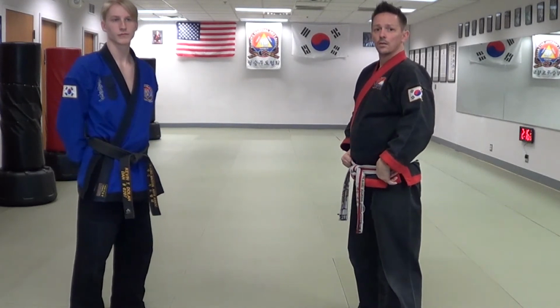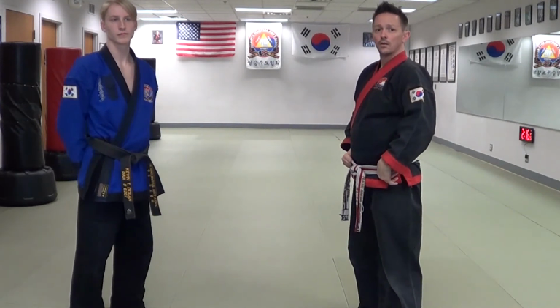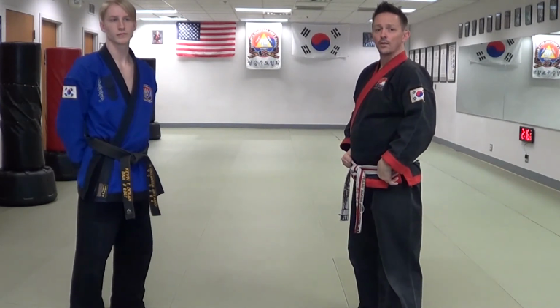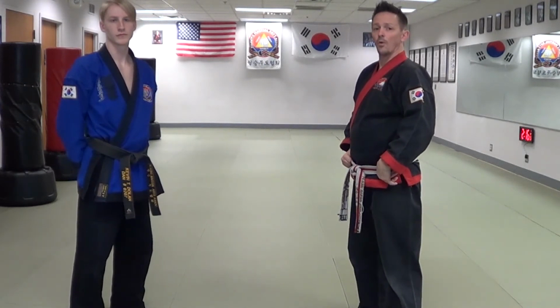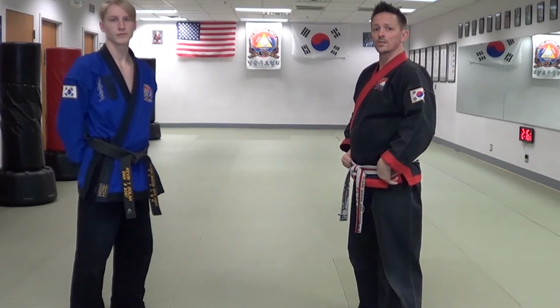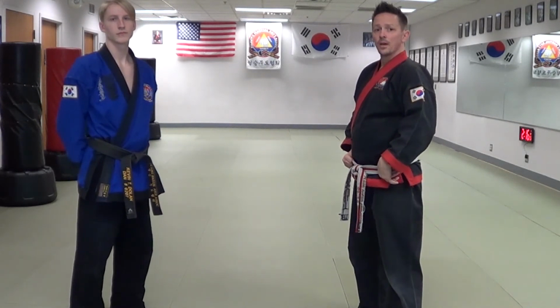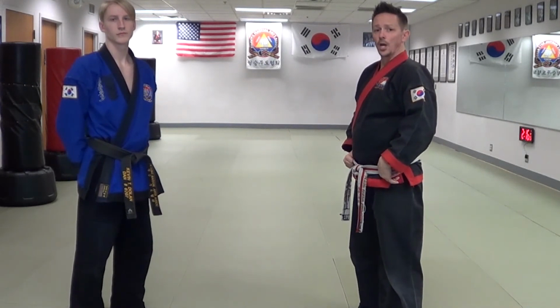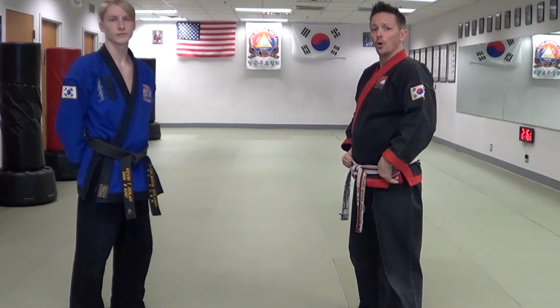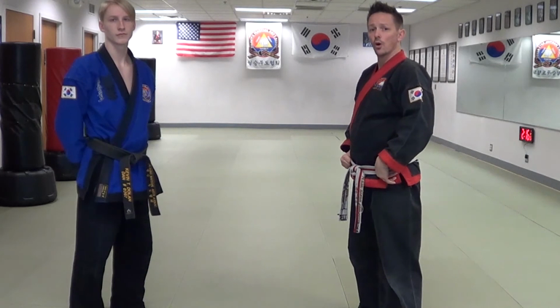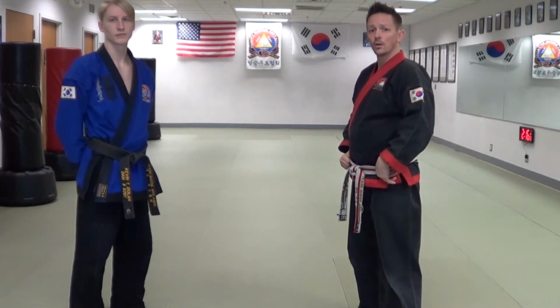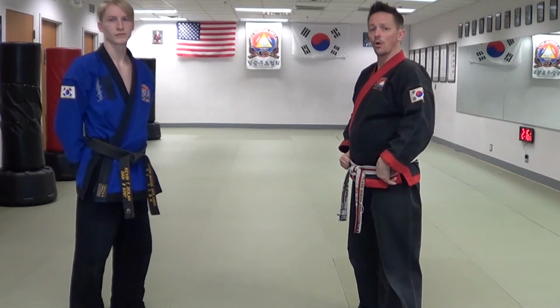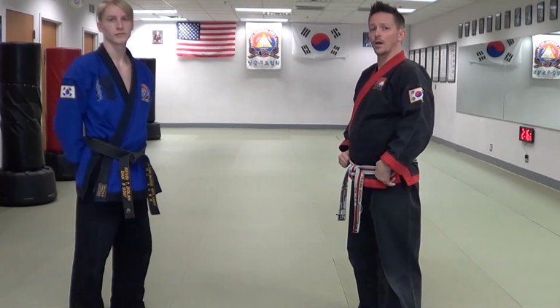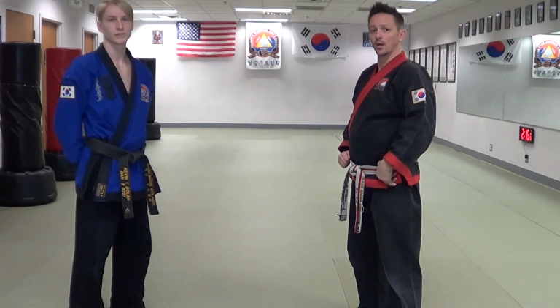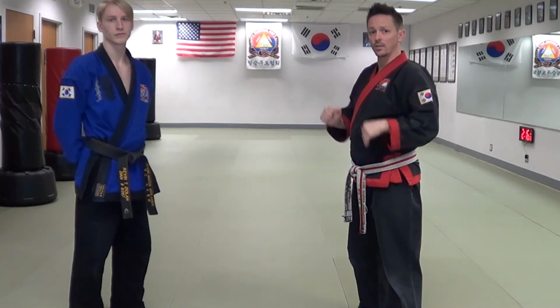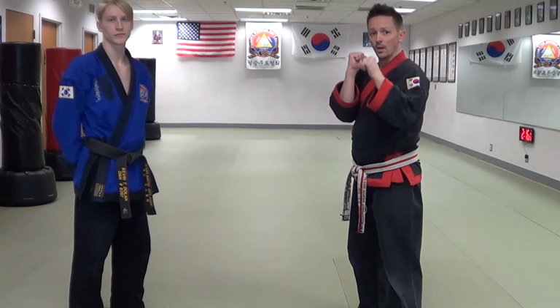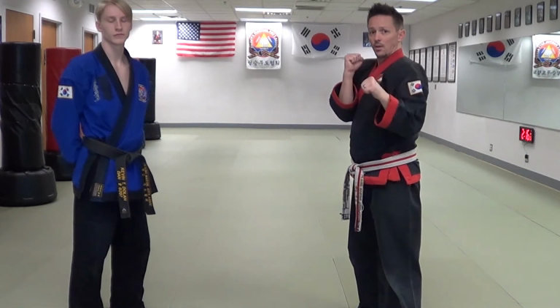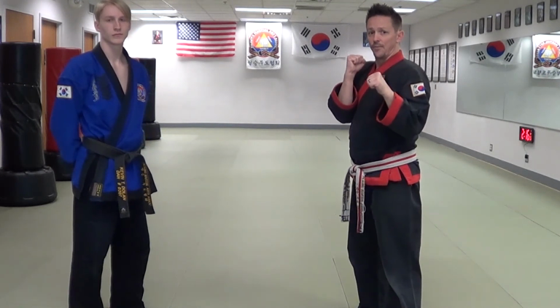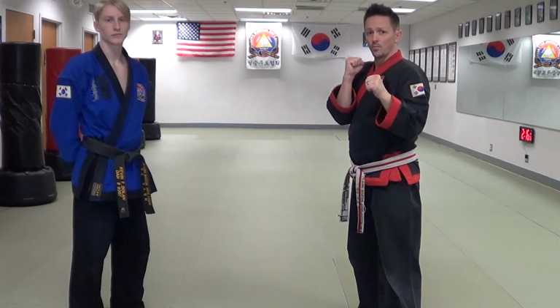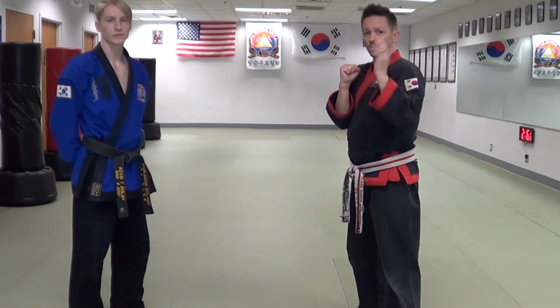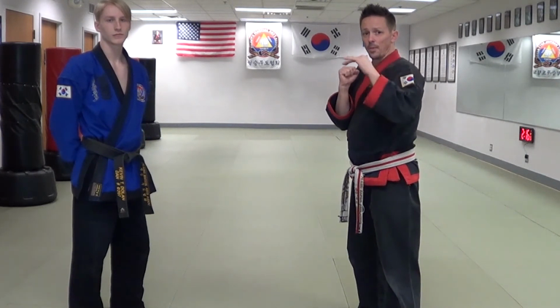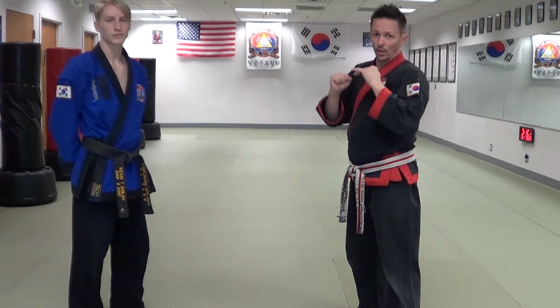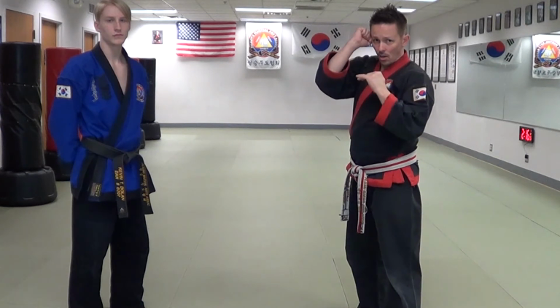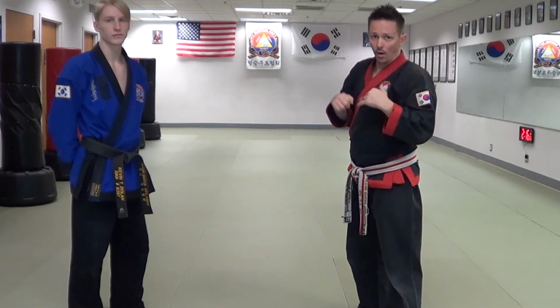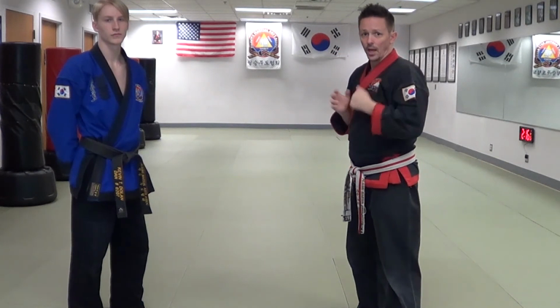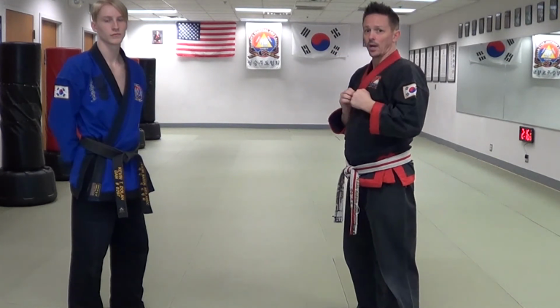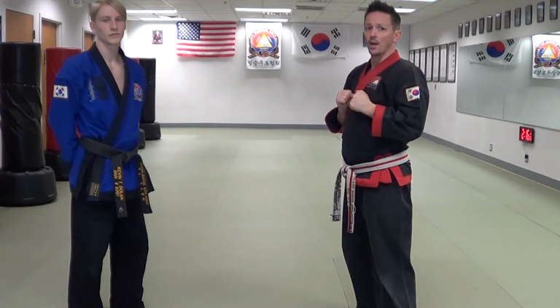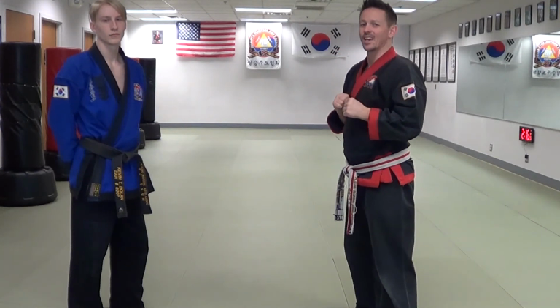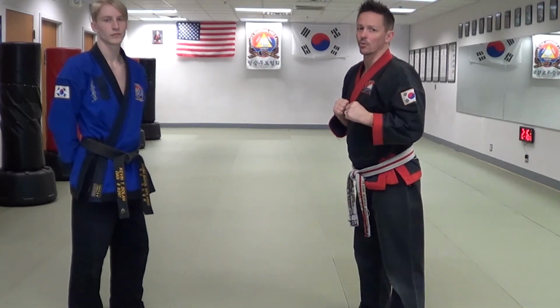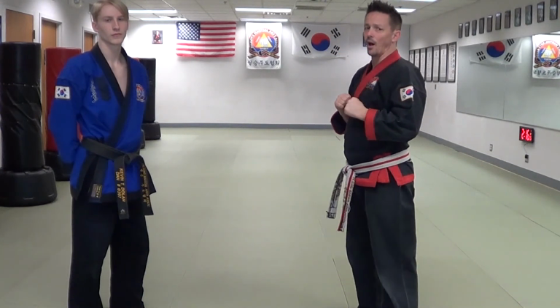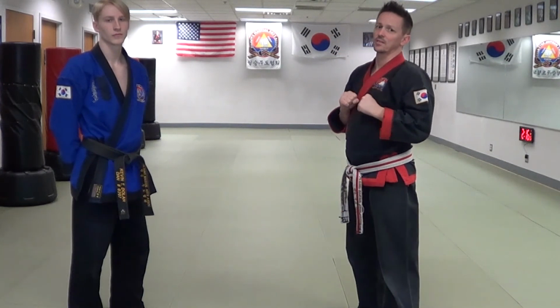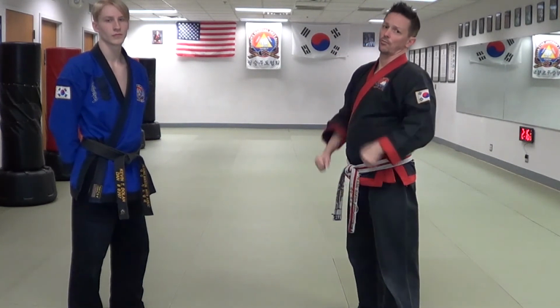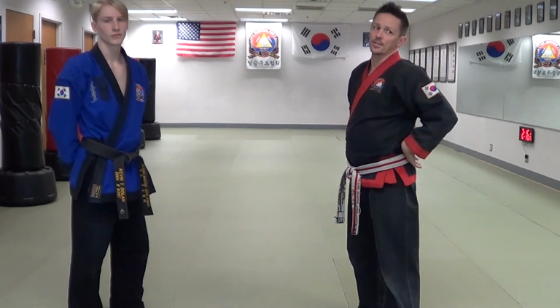That was: jab, hook, low roundhouse kick — with the defensive movements parry, guard, leg check — and then a counter offensive low roundhouse kick.